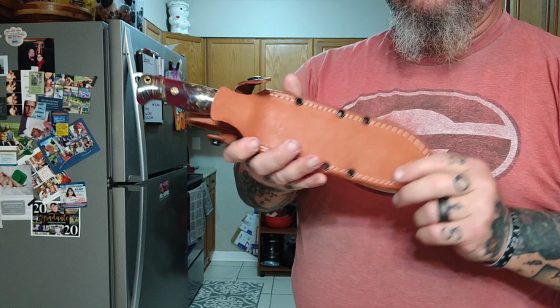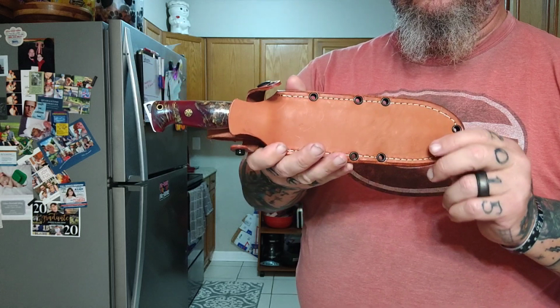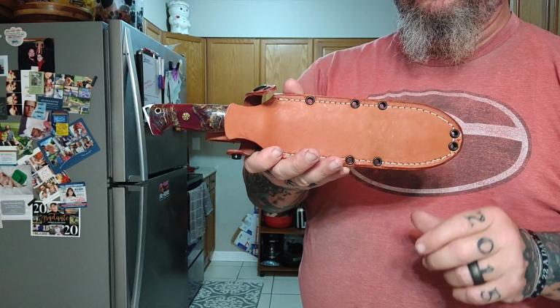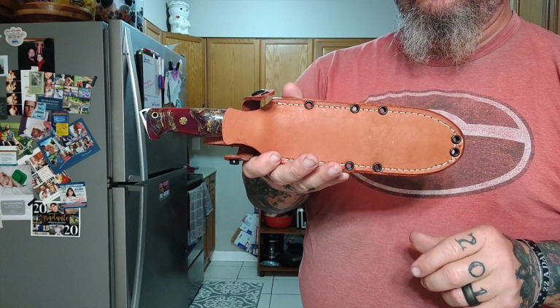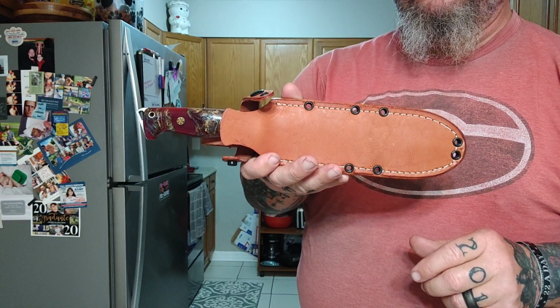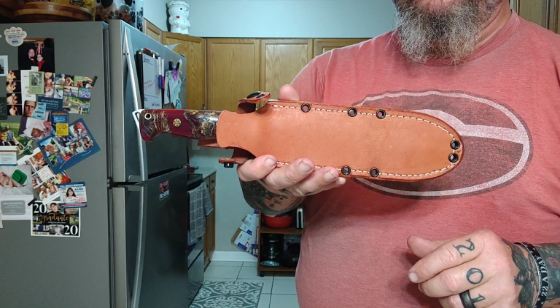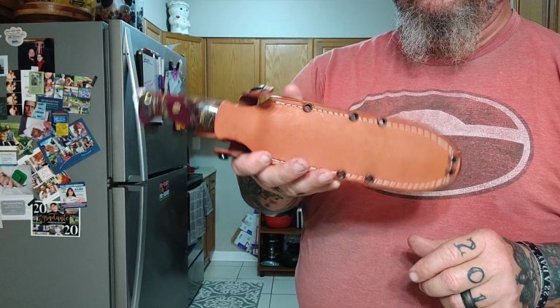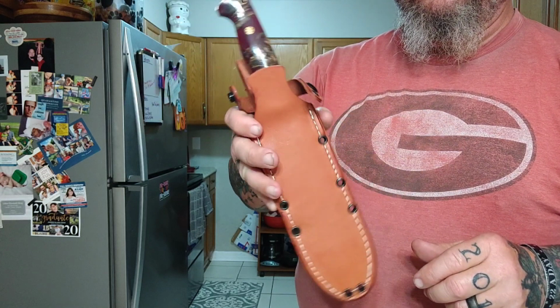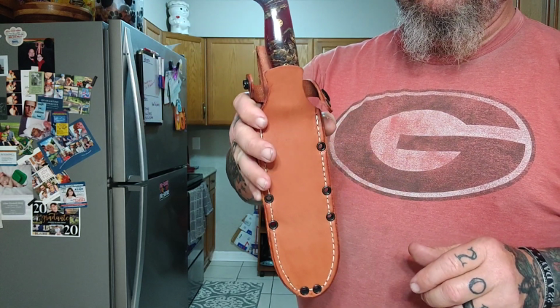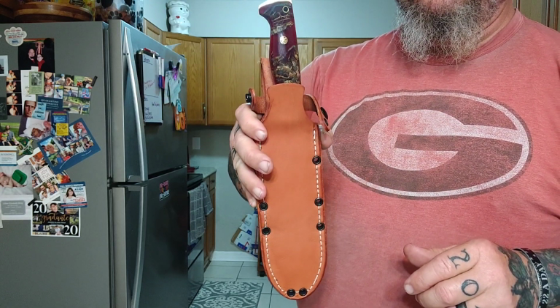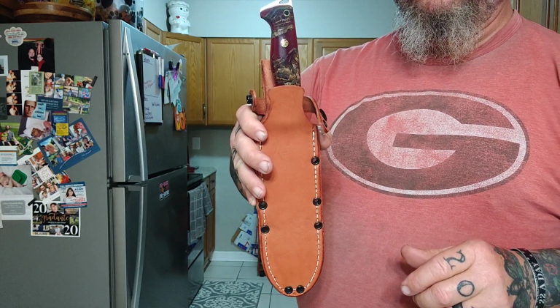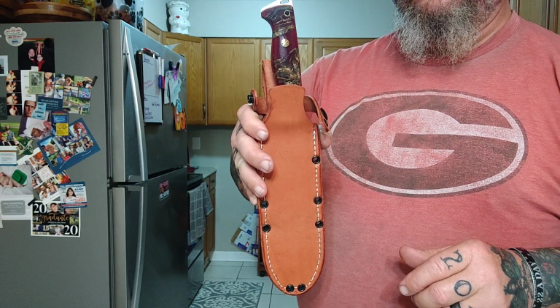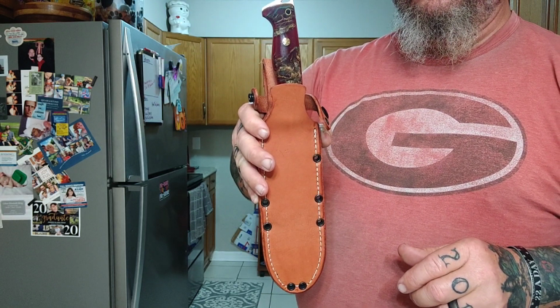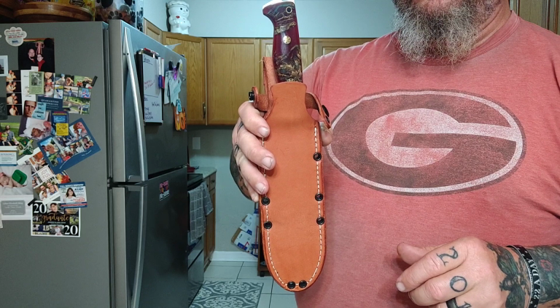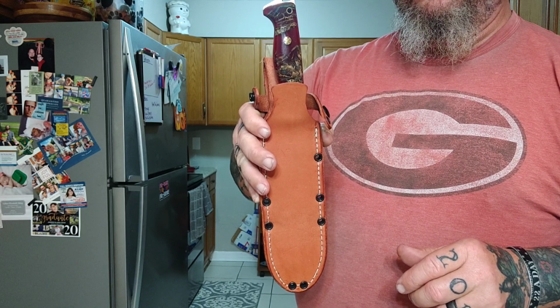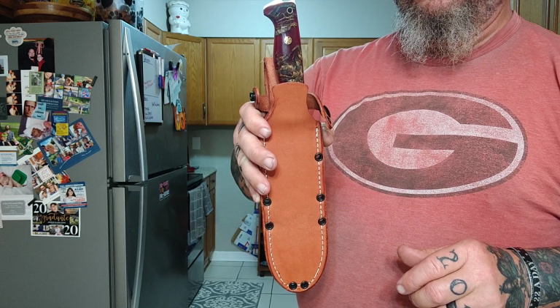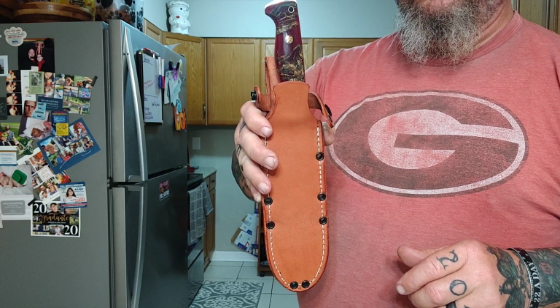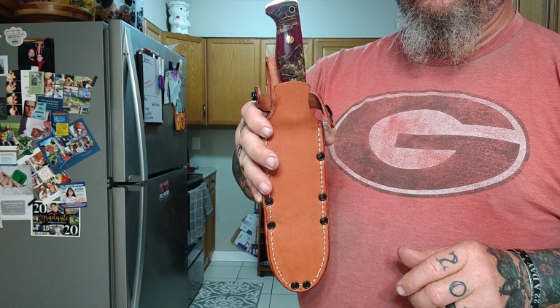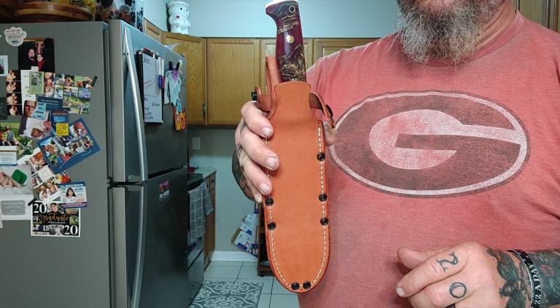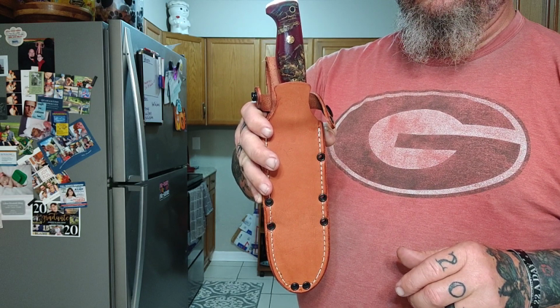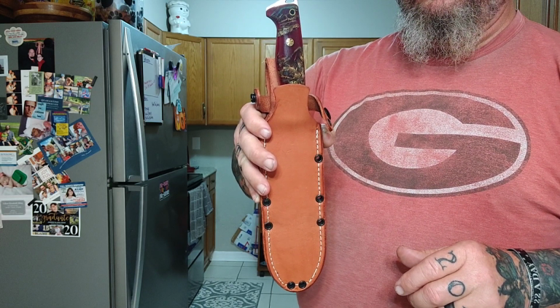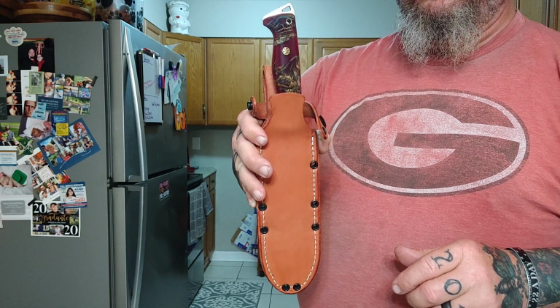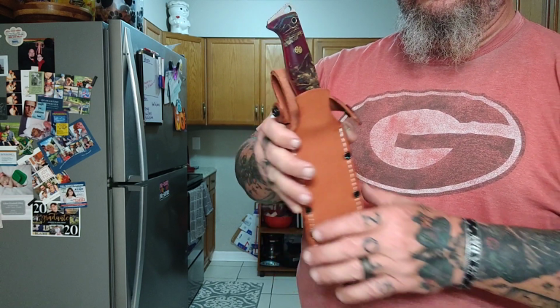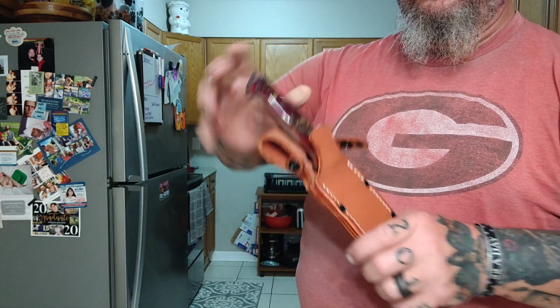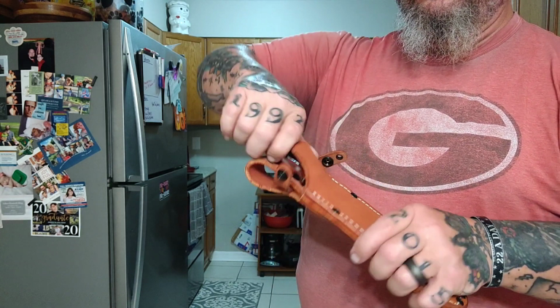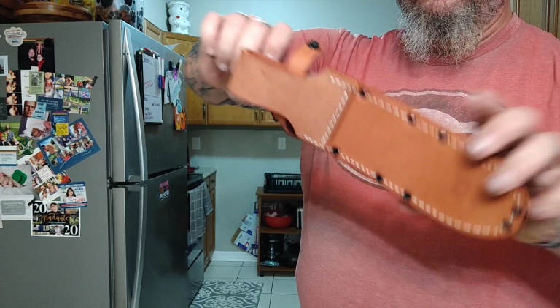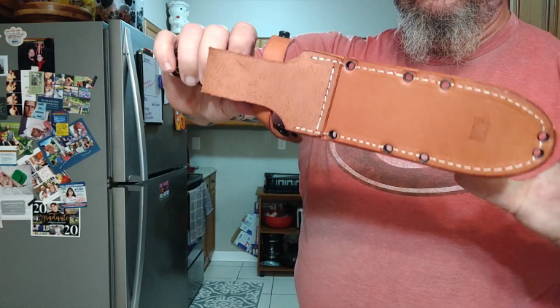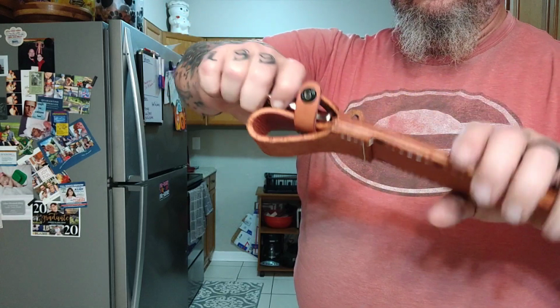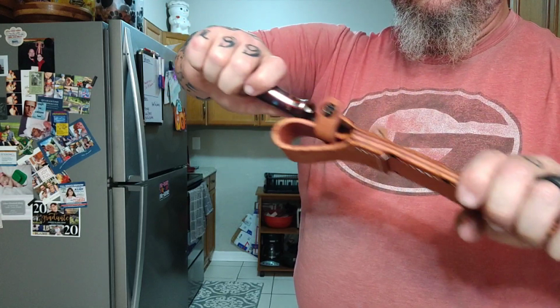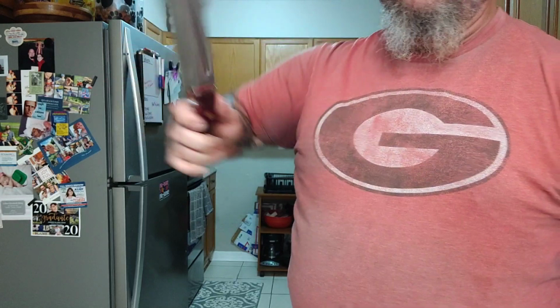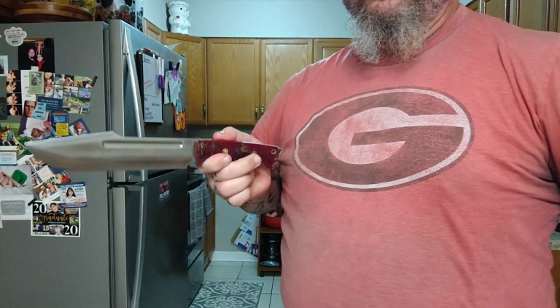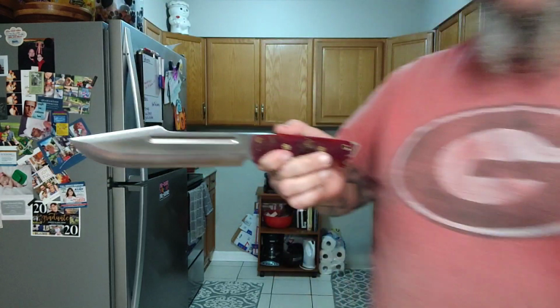Well, welcome back, my friends, to another rousing rendition of Choir Boy's Cutlery Outdoors — a Bark River rendition, a Bark River Tote Collab rendition, if you will.